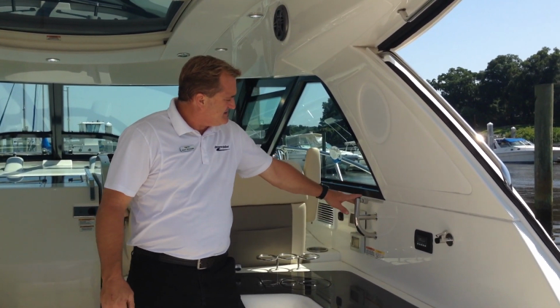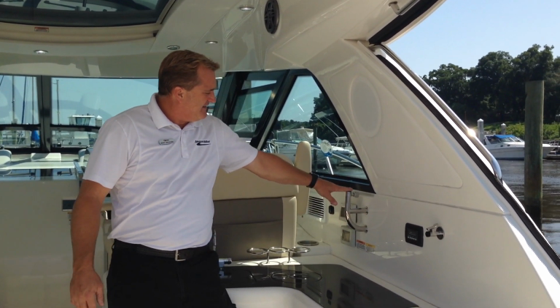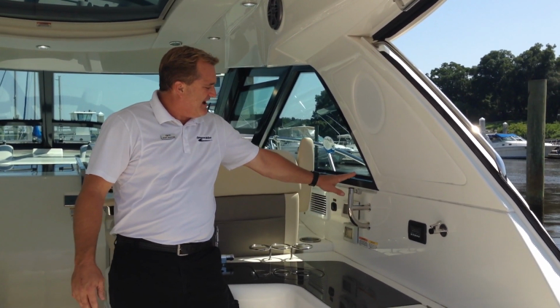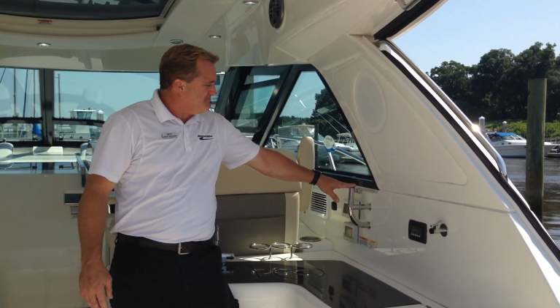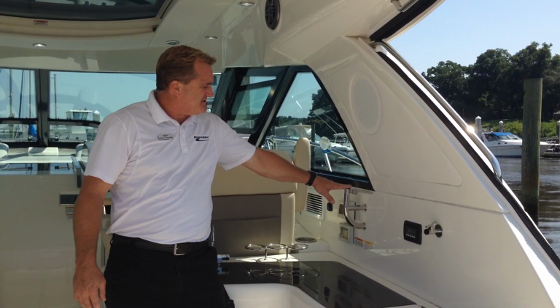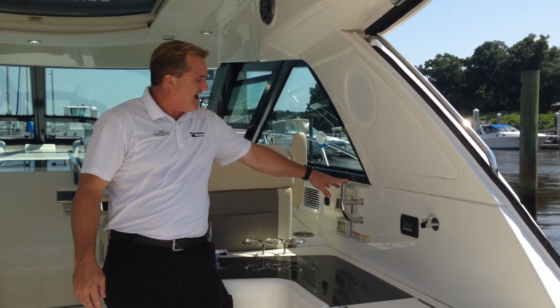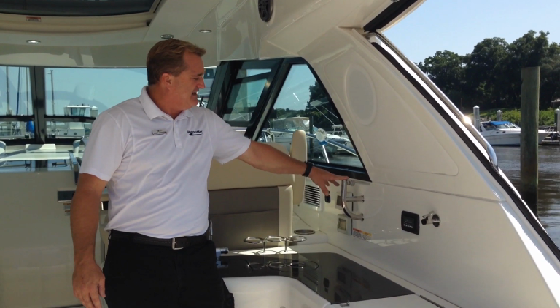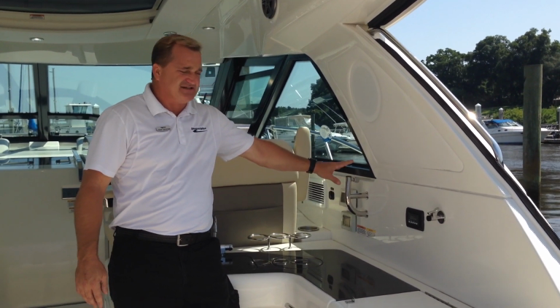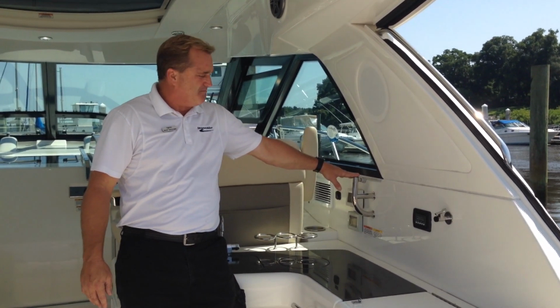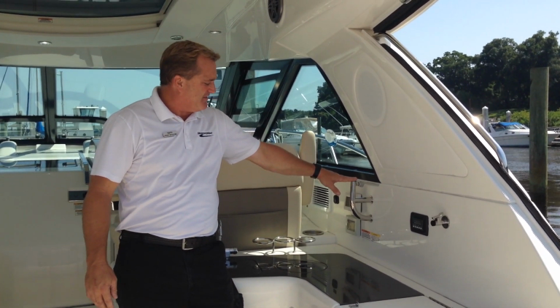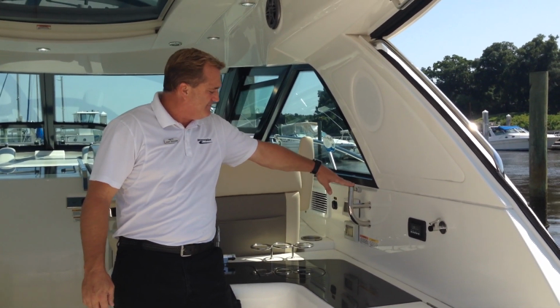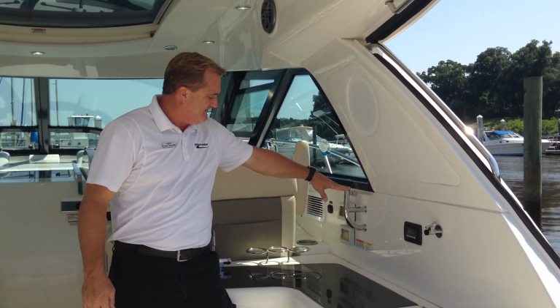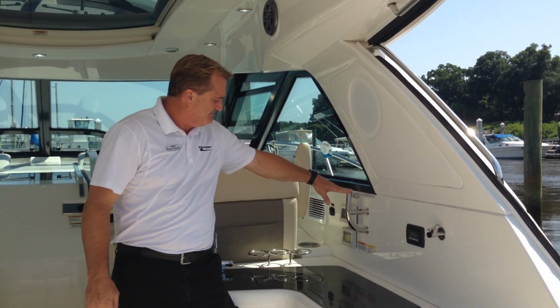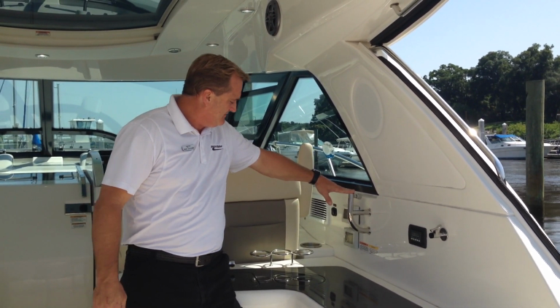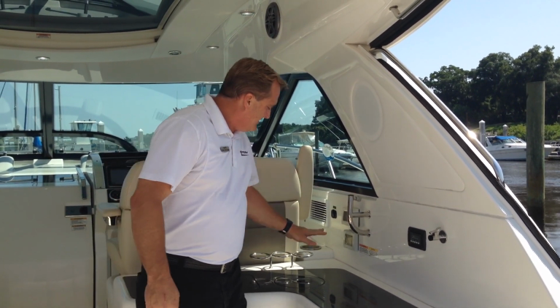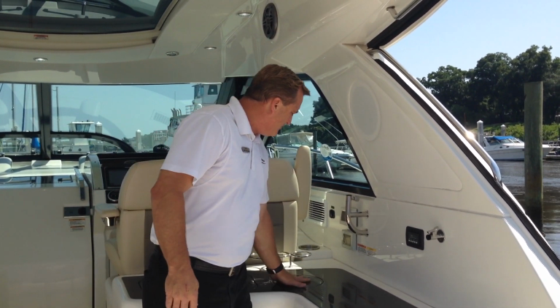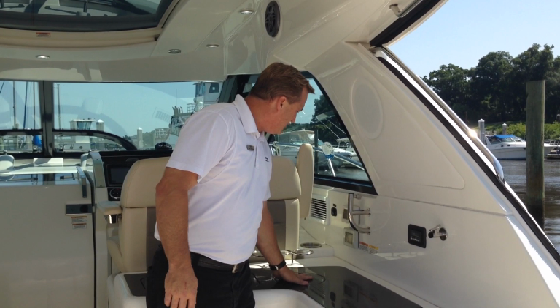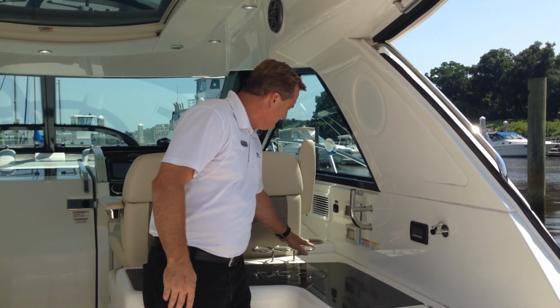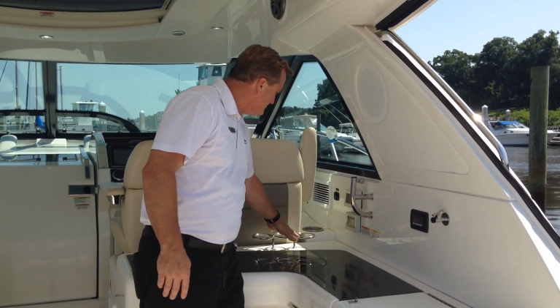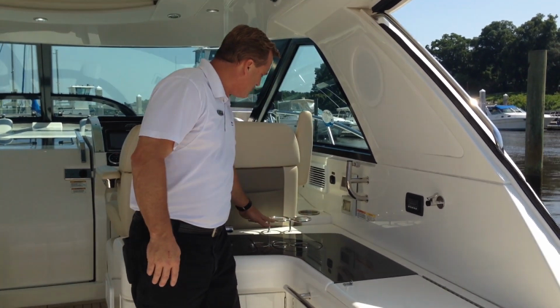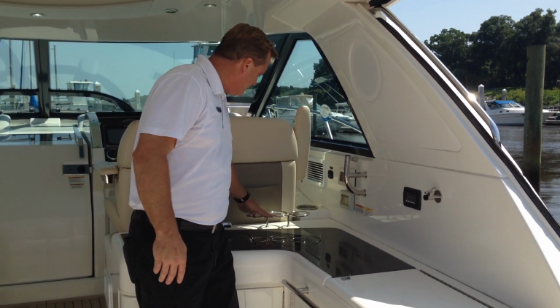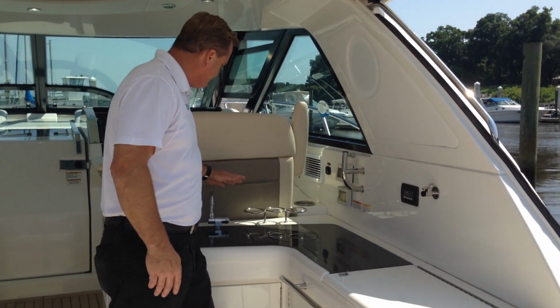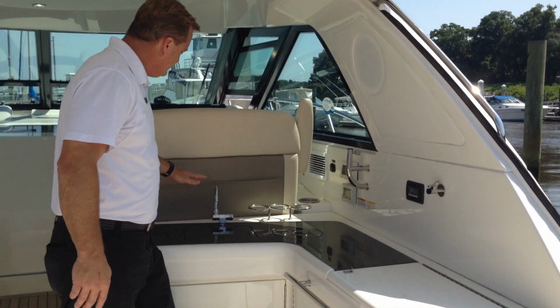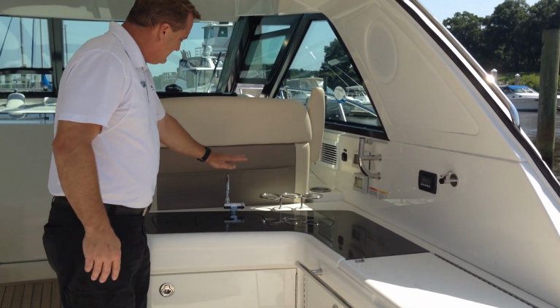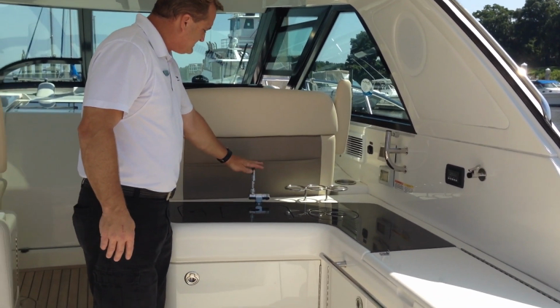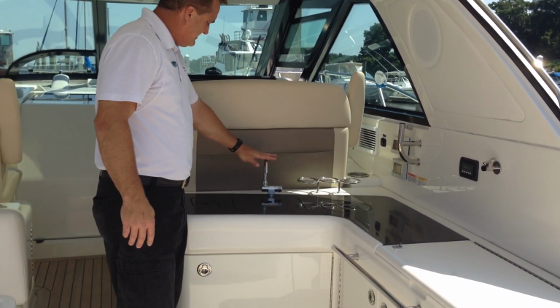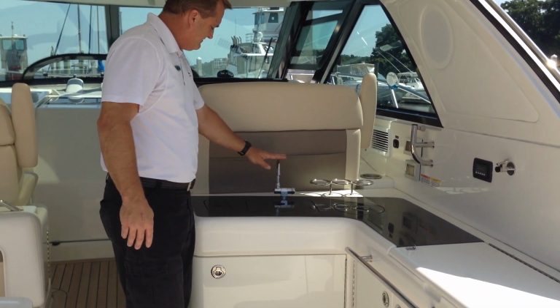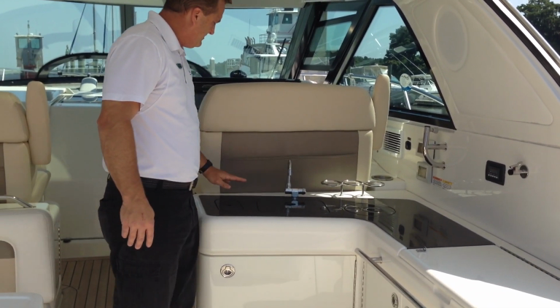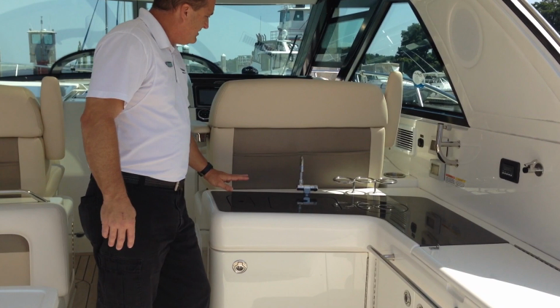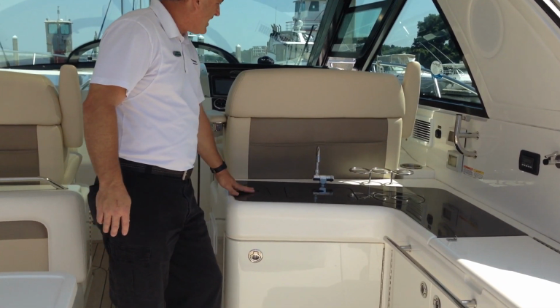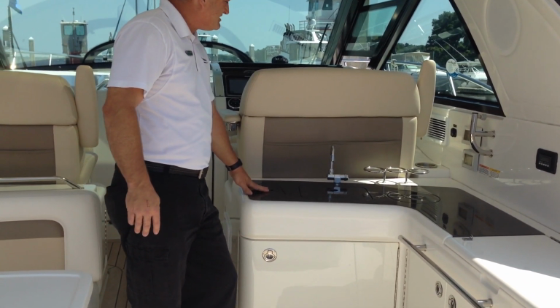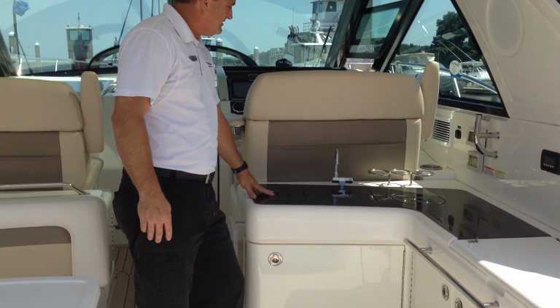It's not on right now, but this boat also has a cockpit TV, and this is going to be your mount for it. A little bit more storage, drink holders, sink, and trash receptacle.